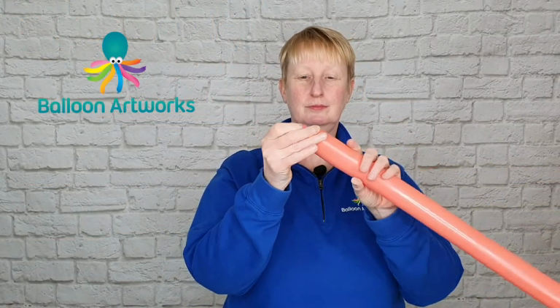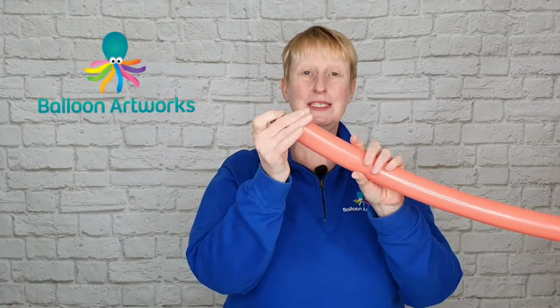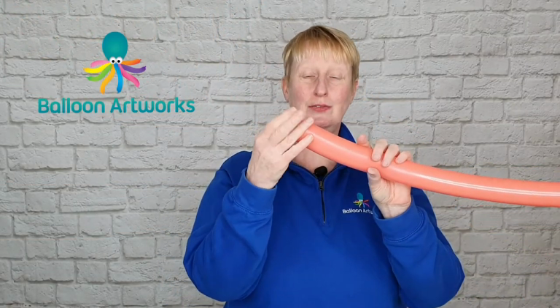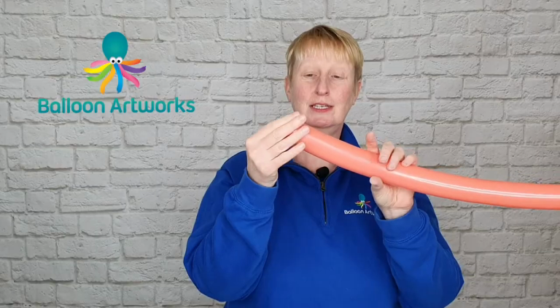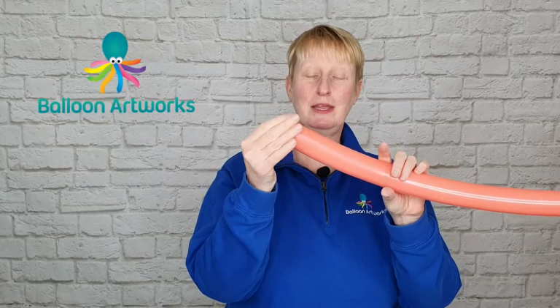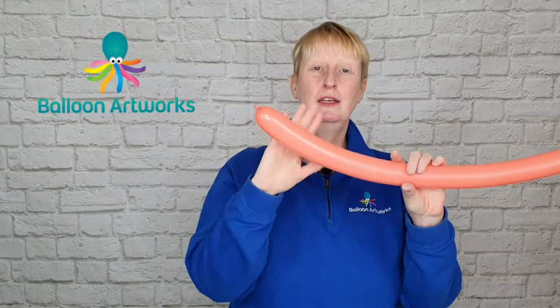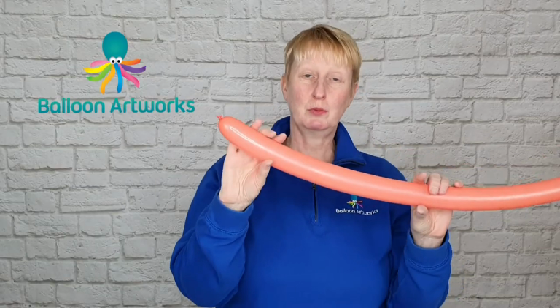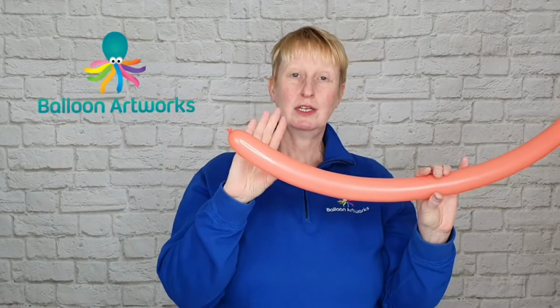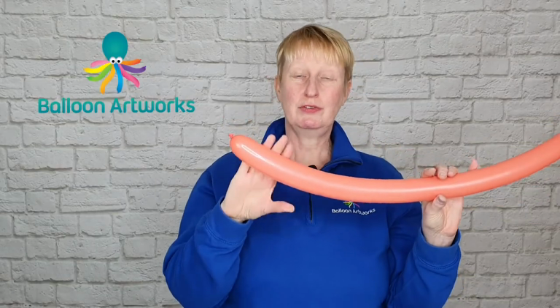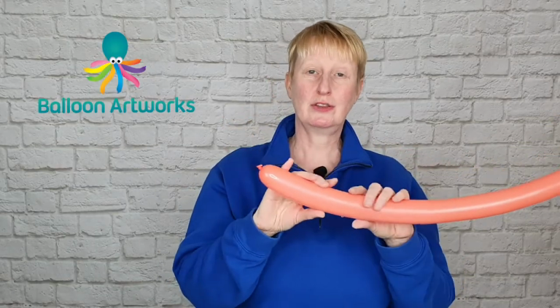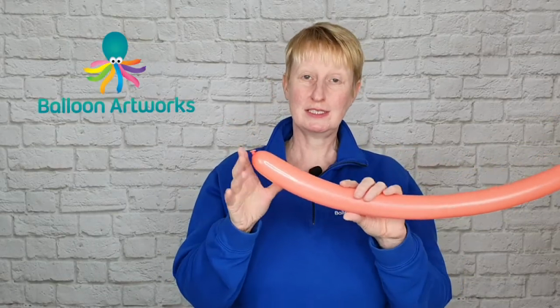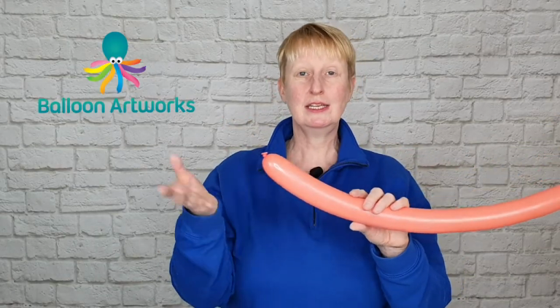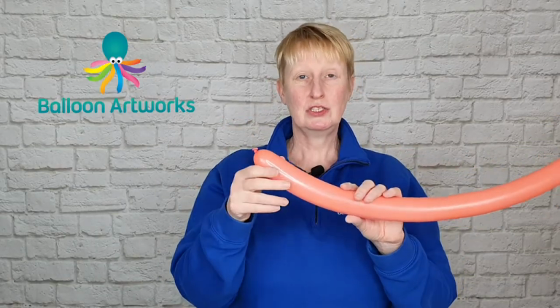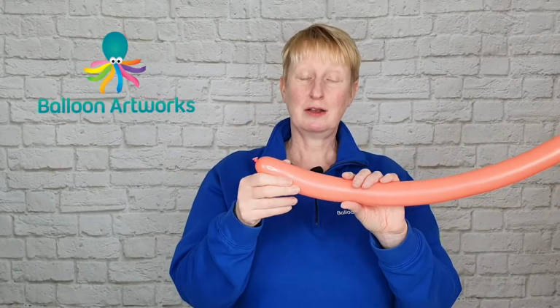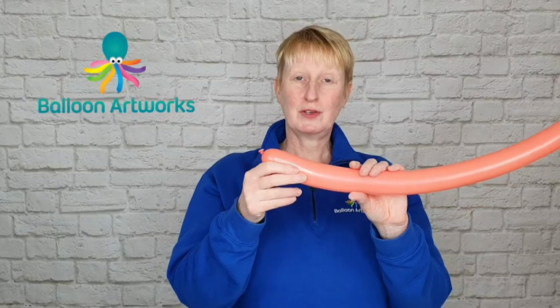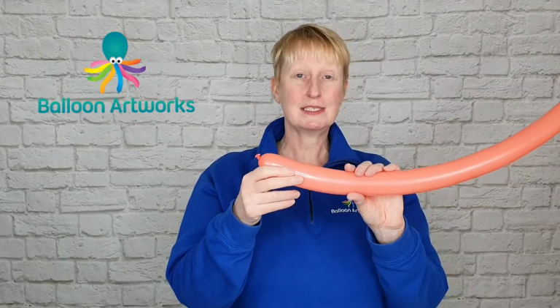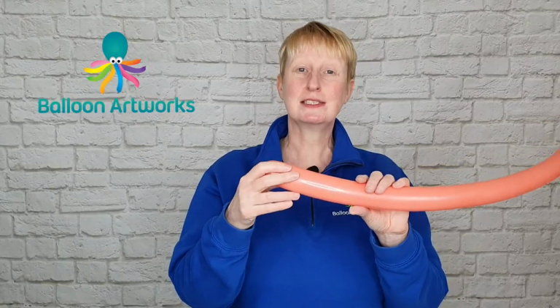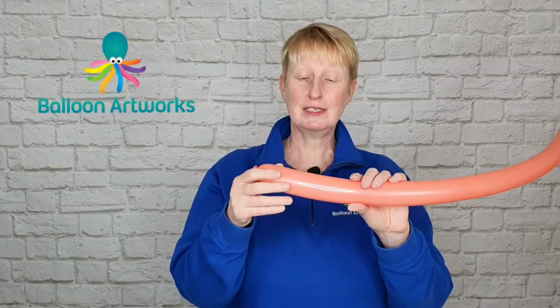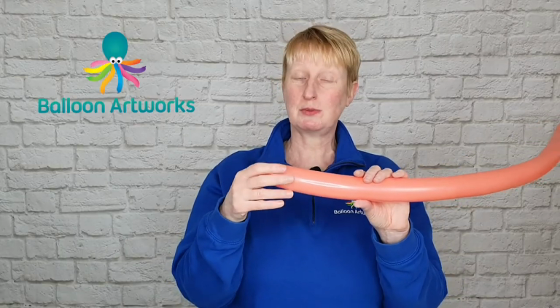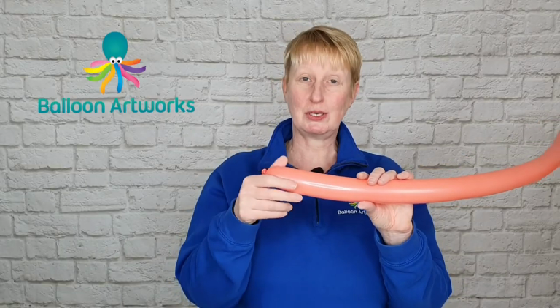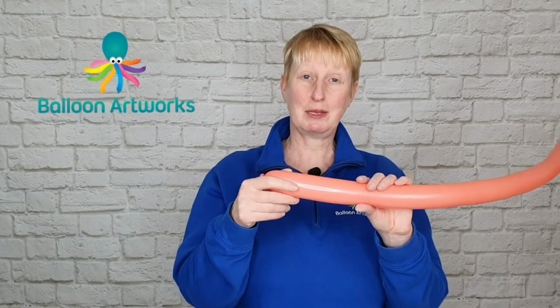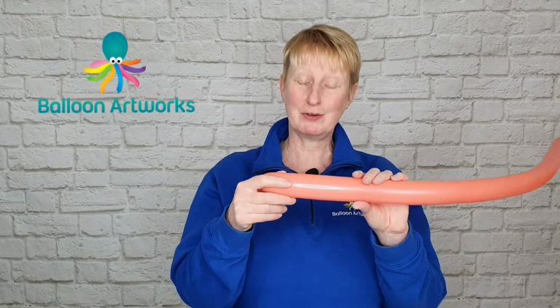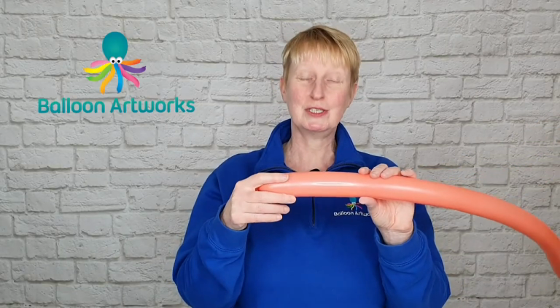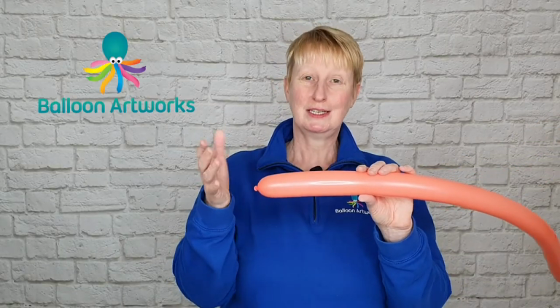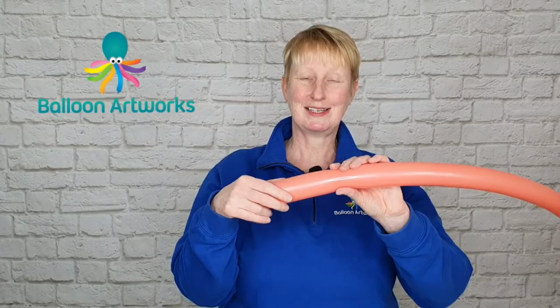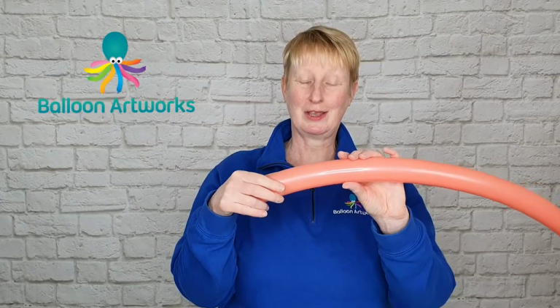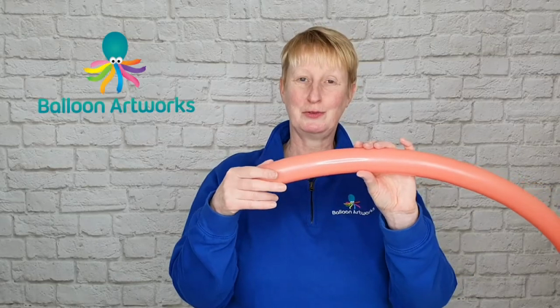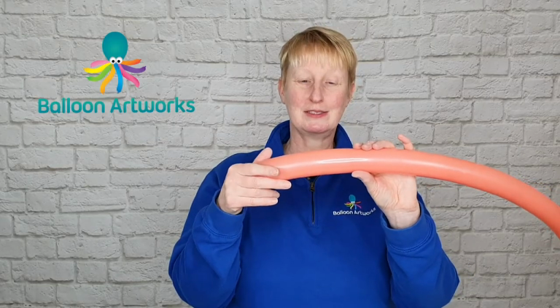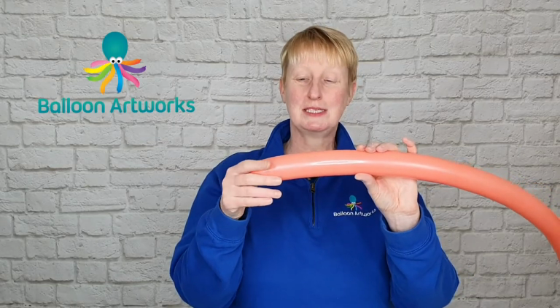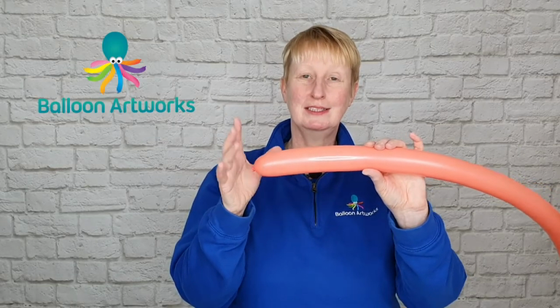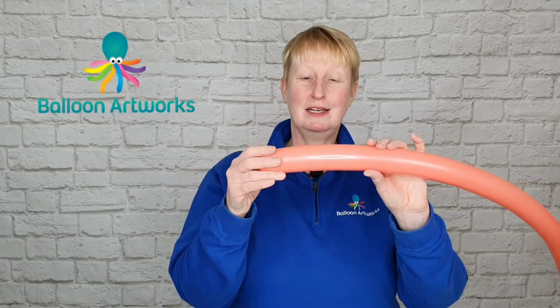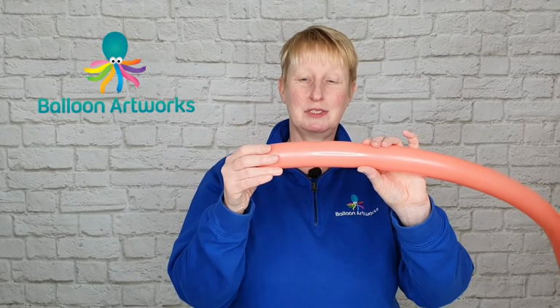If you want a refresher on the tying technique, check out the first lesson in this series, which is where I show you how to make a pirate sword. I go through in some detail how to tie.